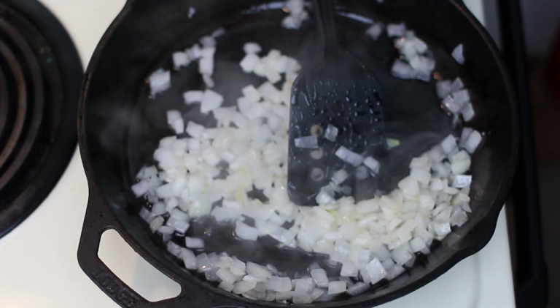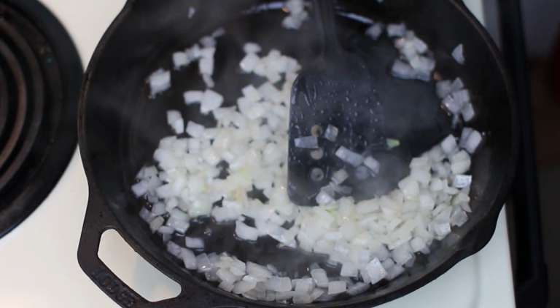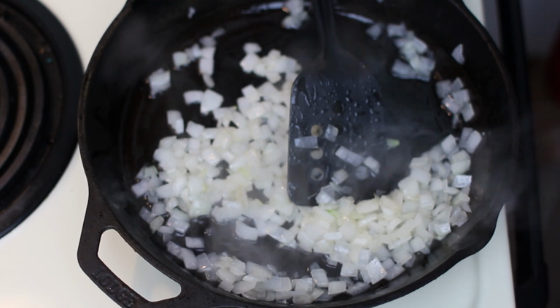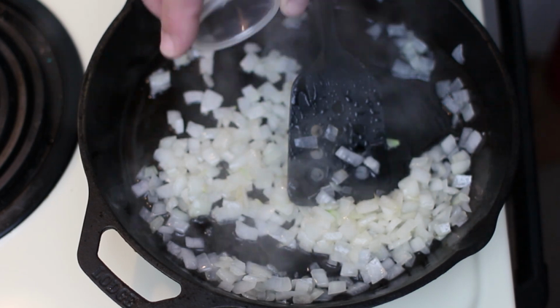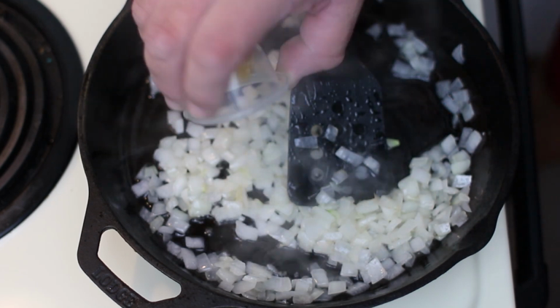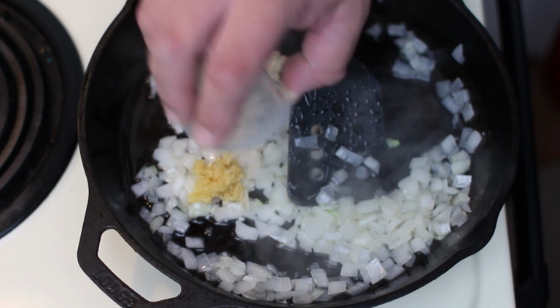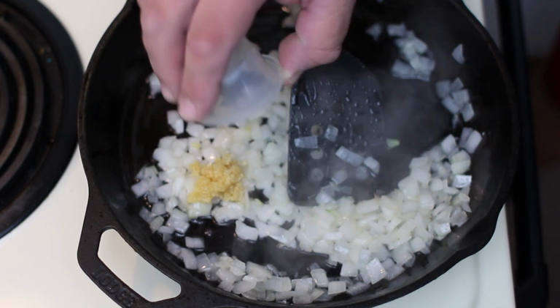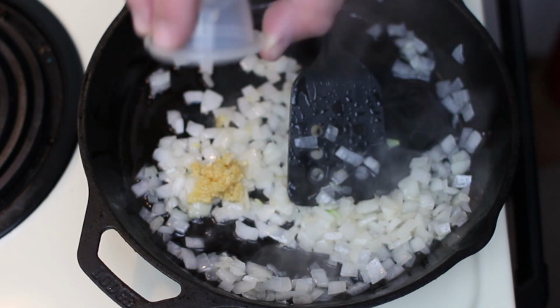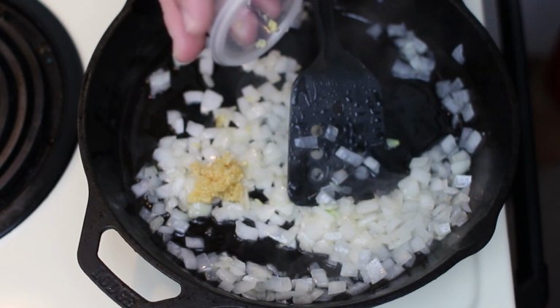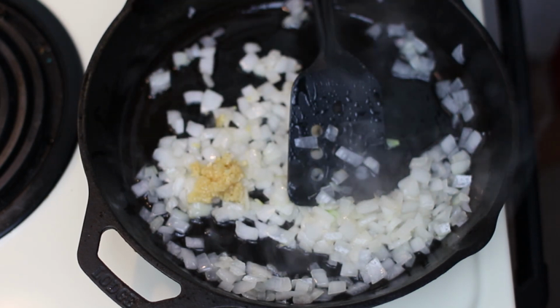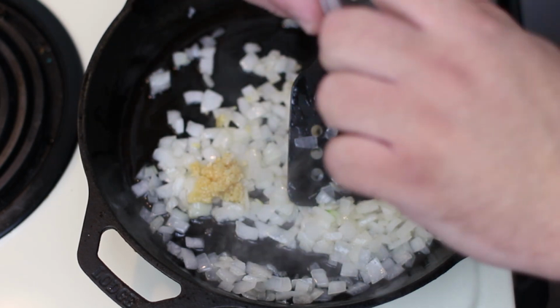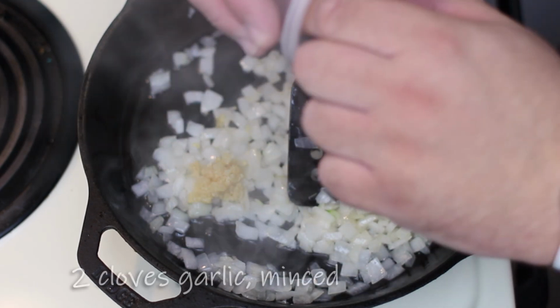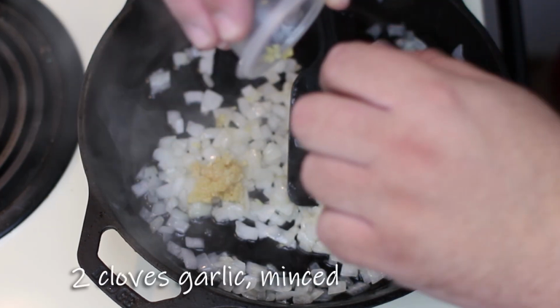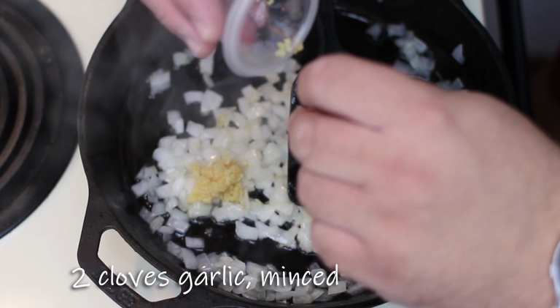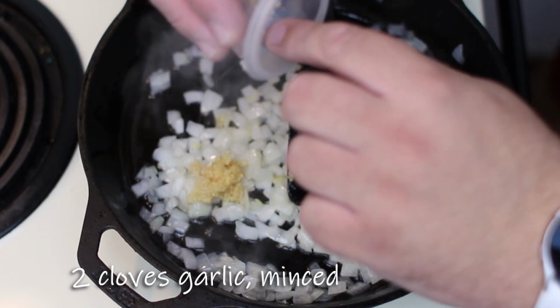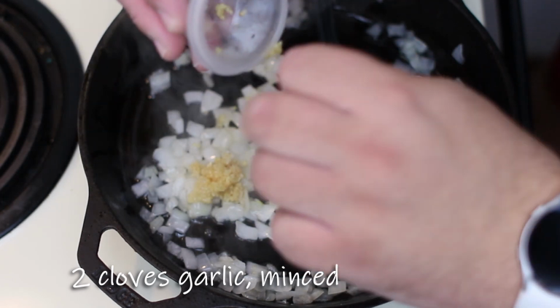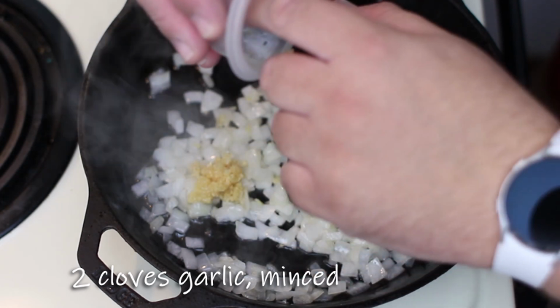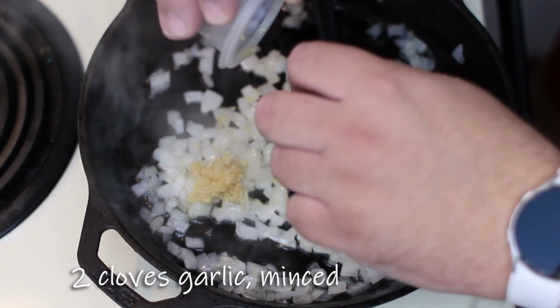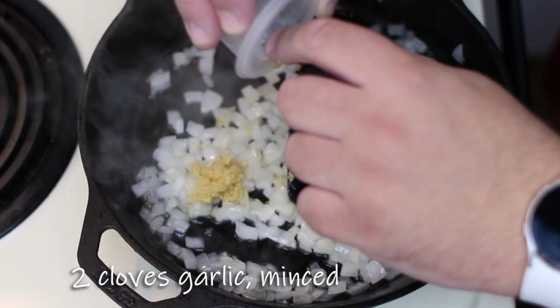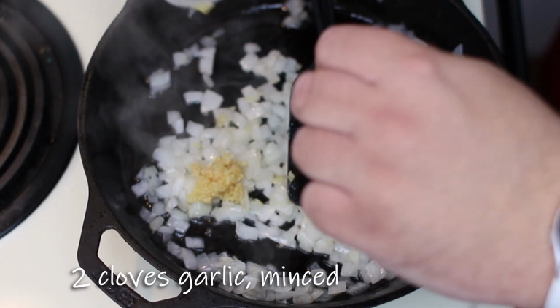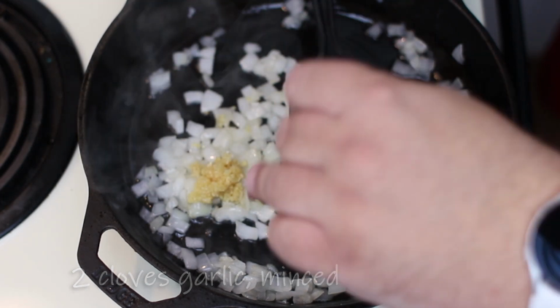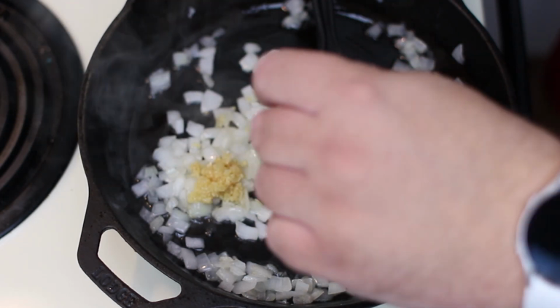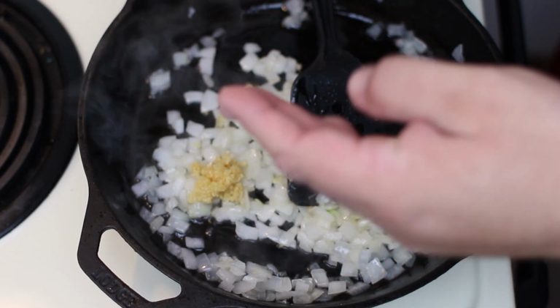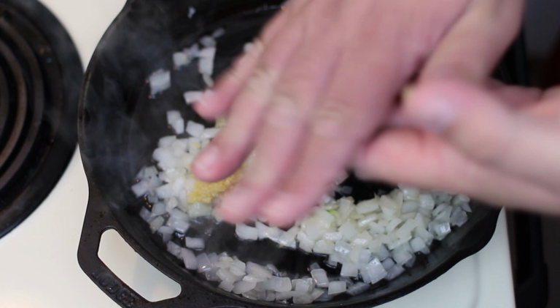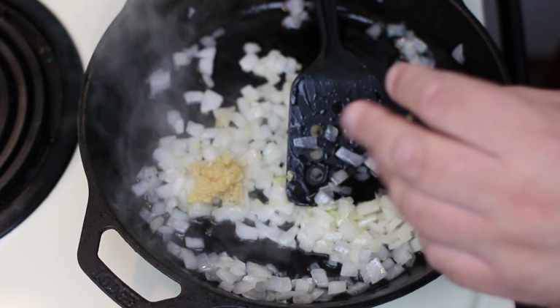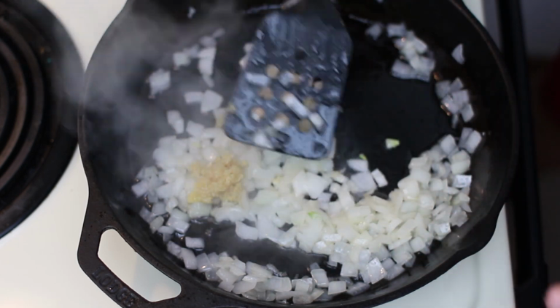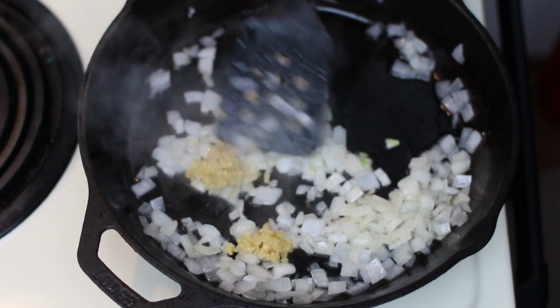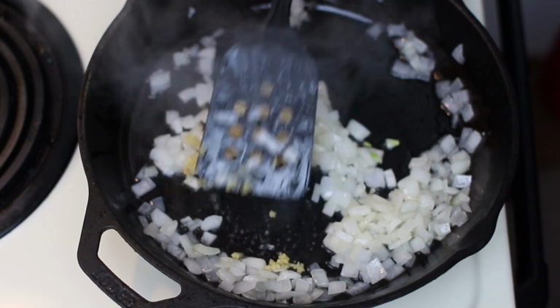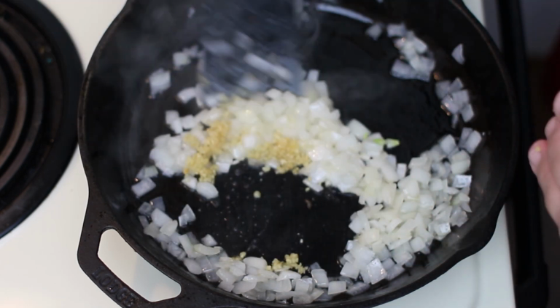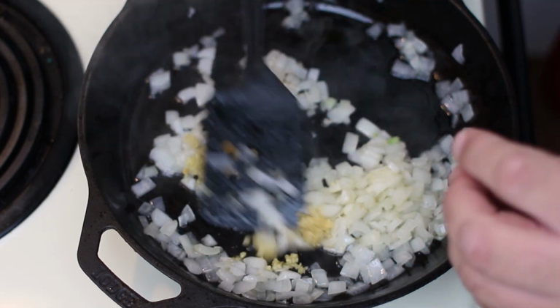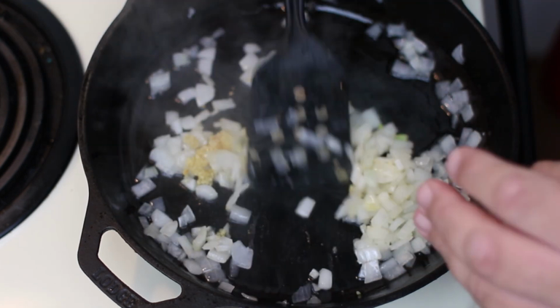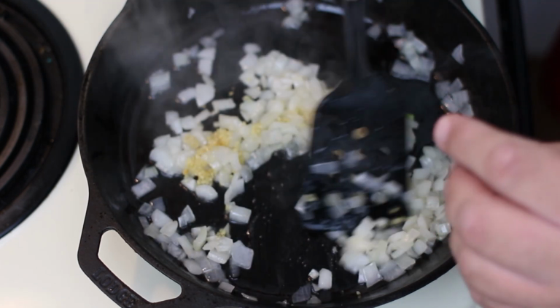Our onions are pretty well soft, so we're going to go ahead and add two cloves of garlic, minced. We're just going to keep on stirring here and get everything nice and soft and looking yummy.